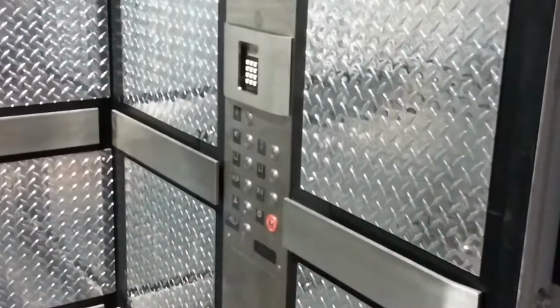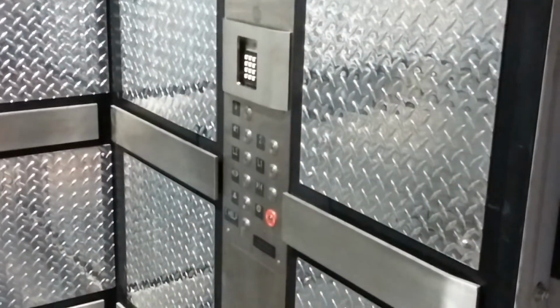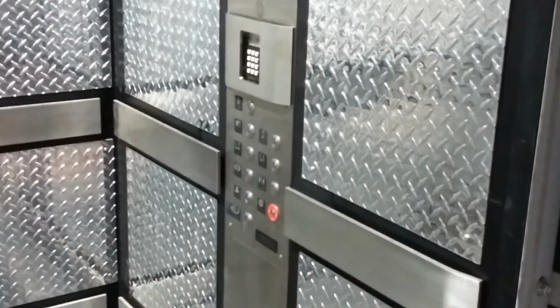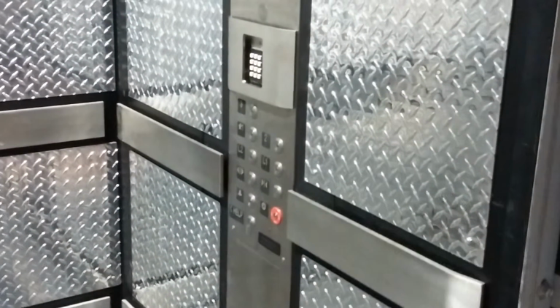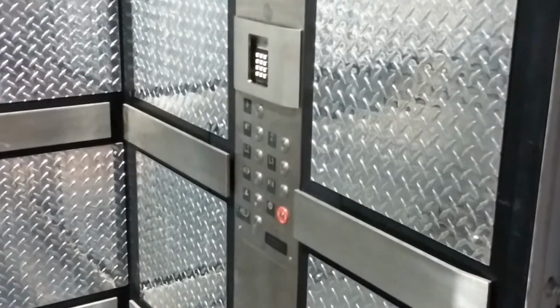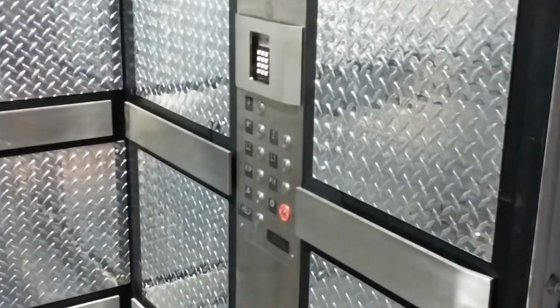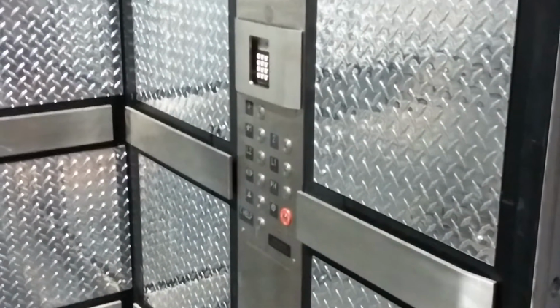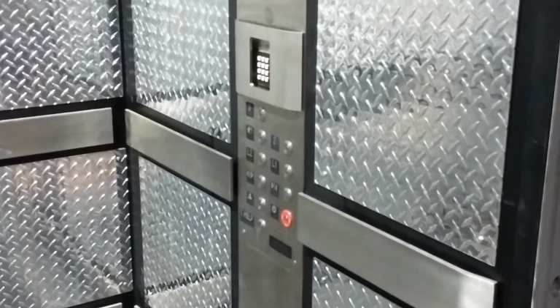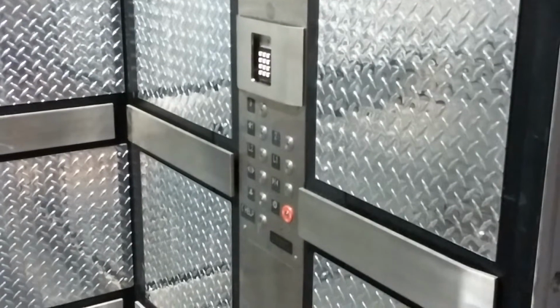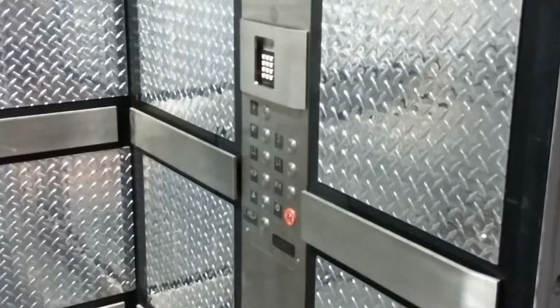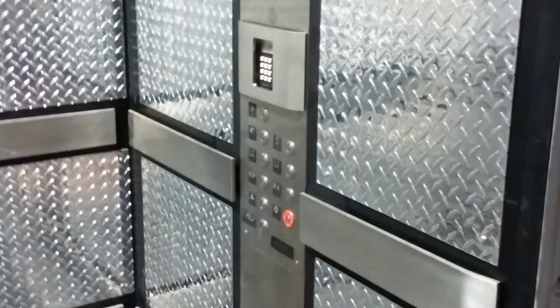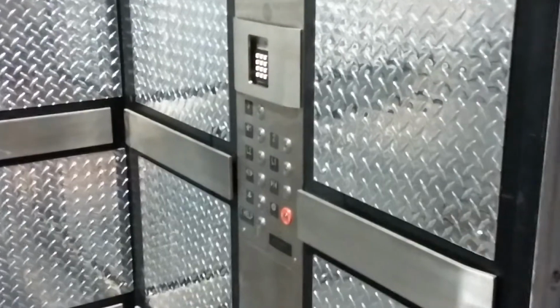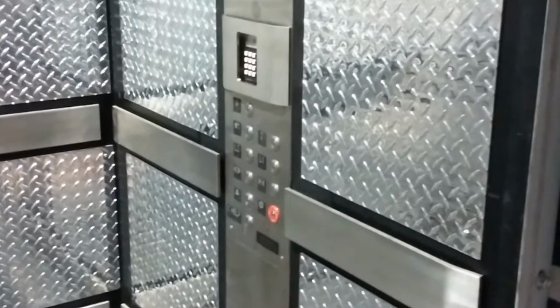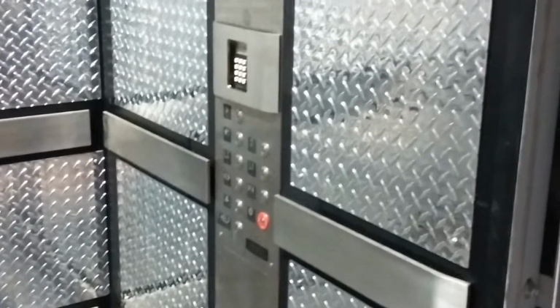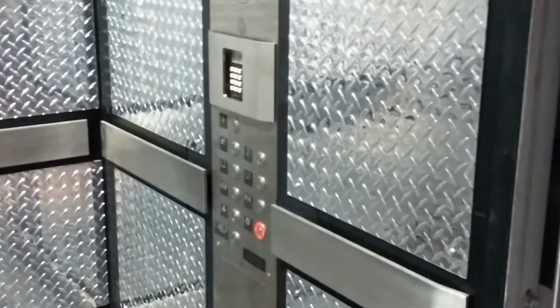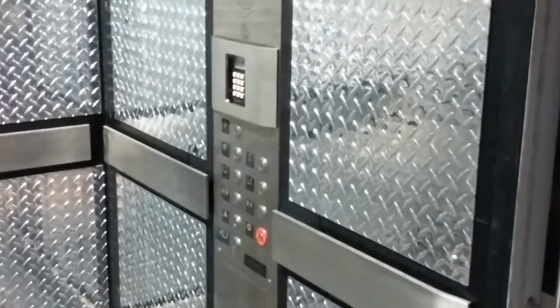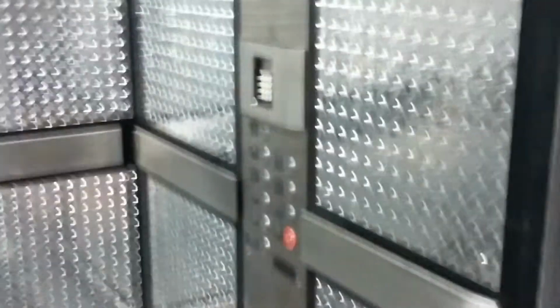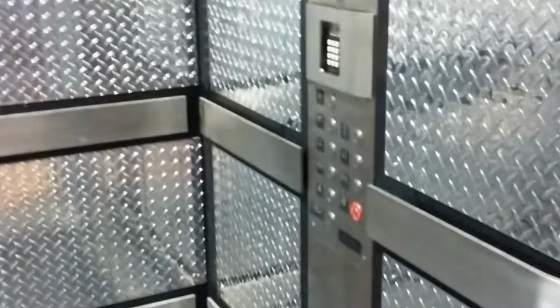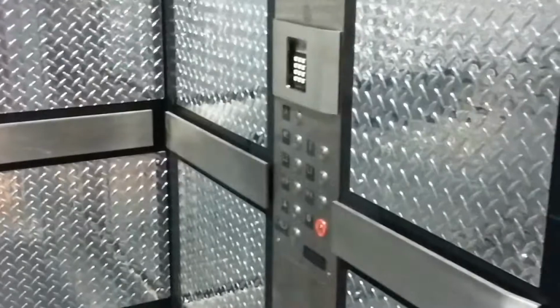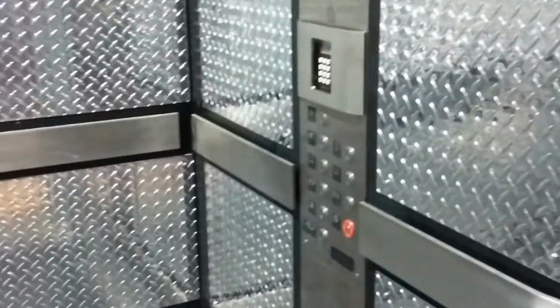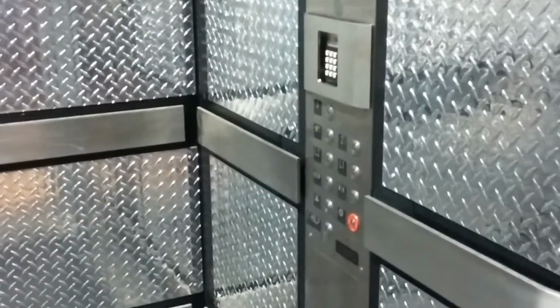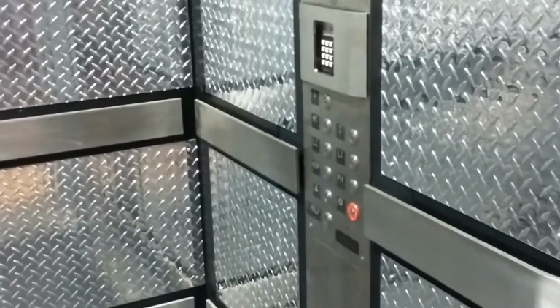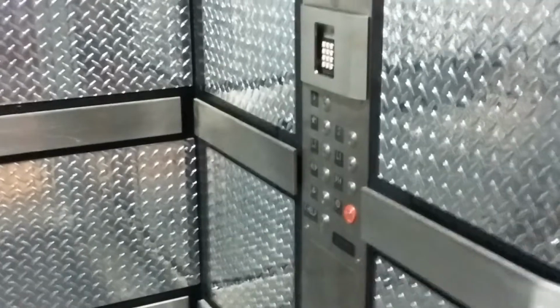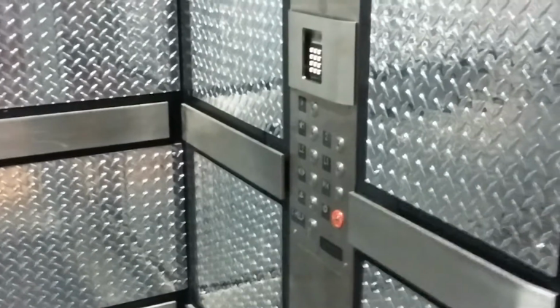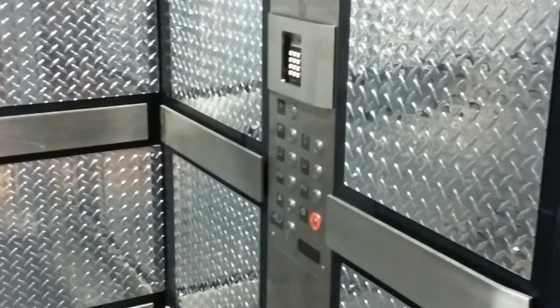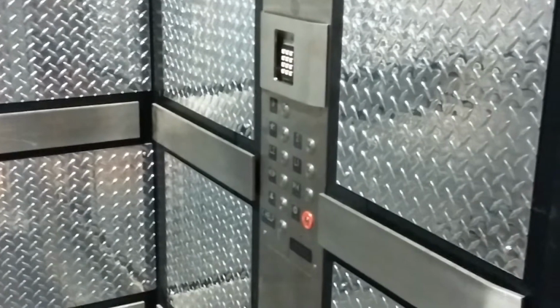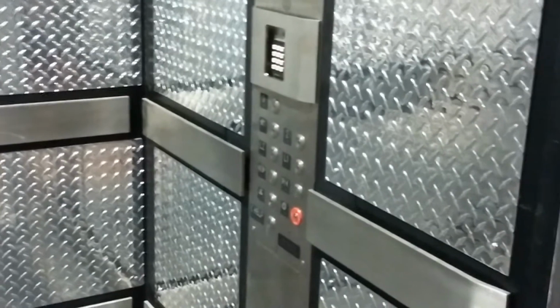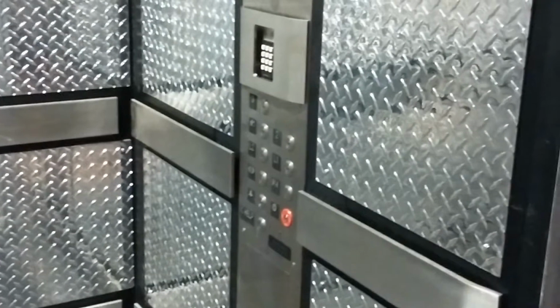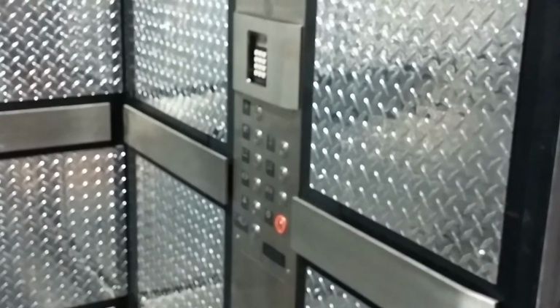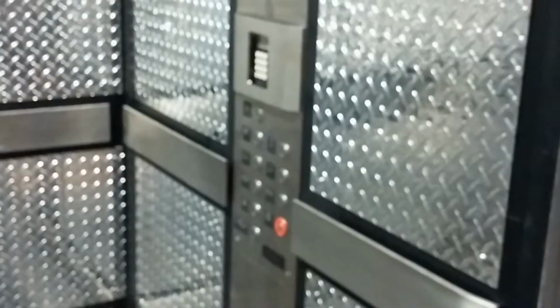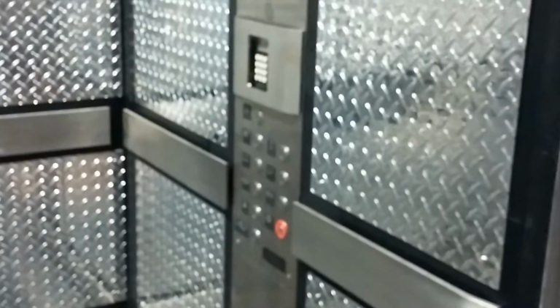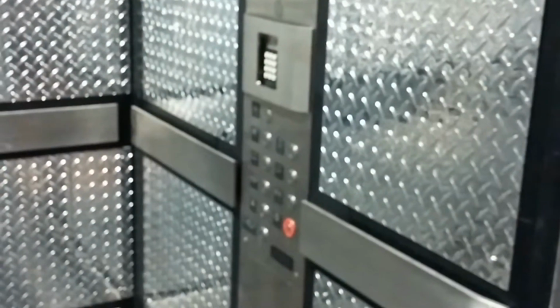You've got your buttons: door open, door close, alarm, and phone. You've got your keypad that's for delivery people and the Thornton employees to use this elevator.